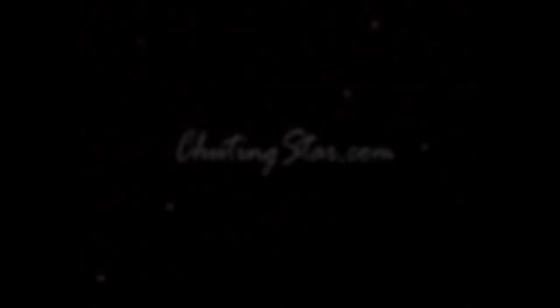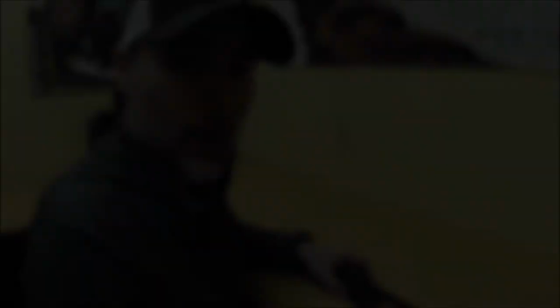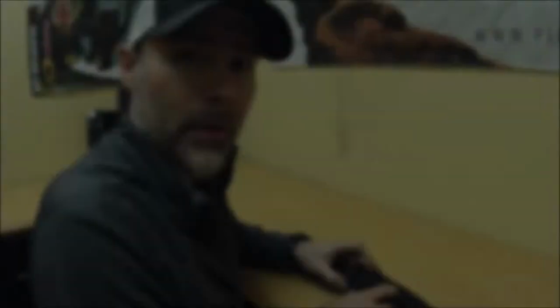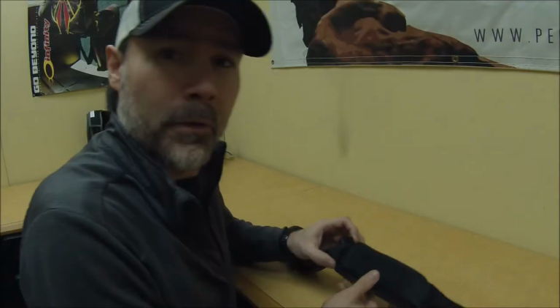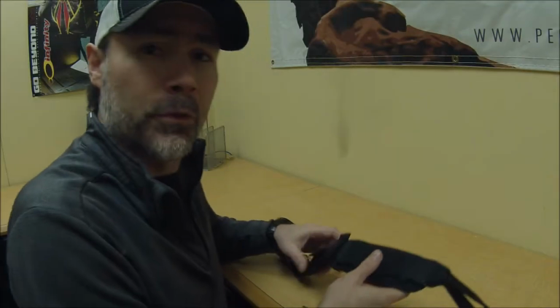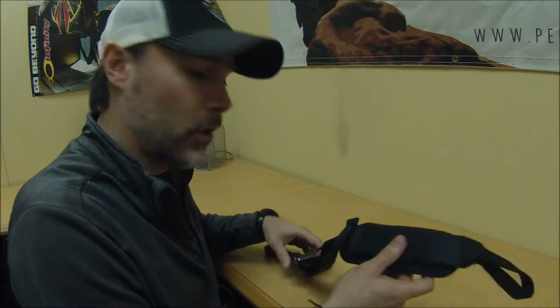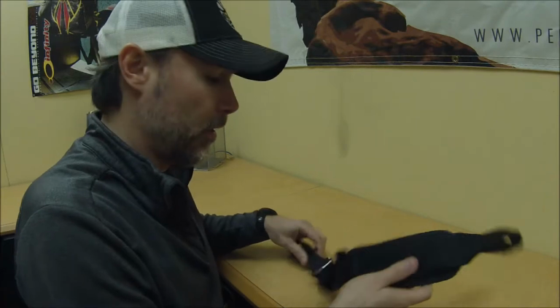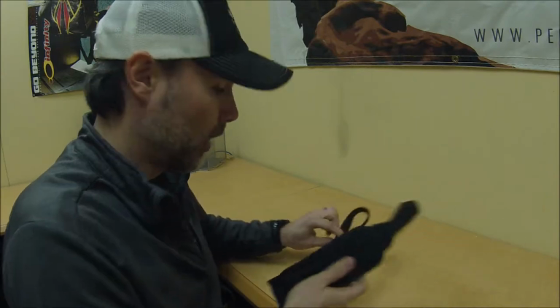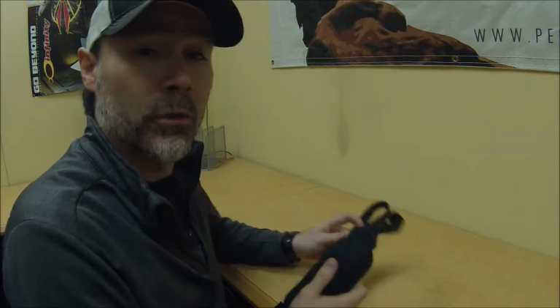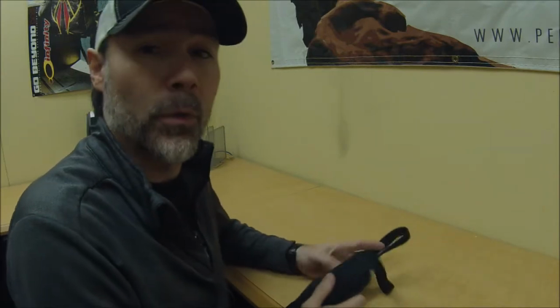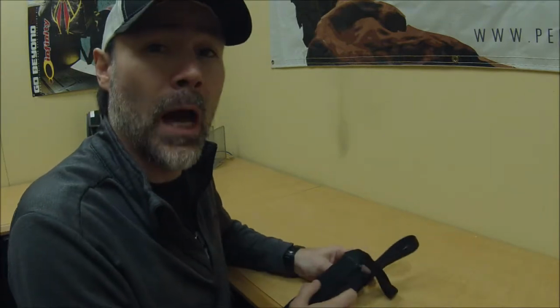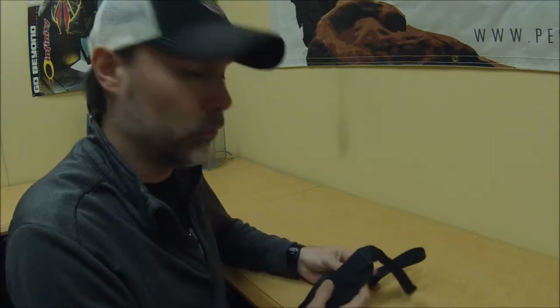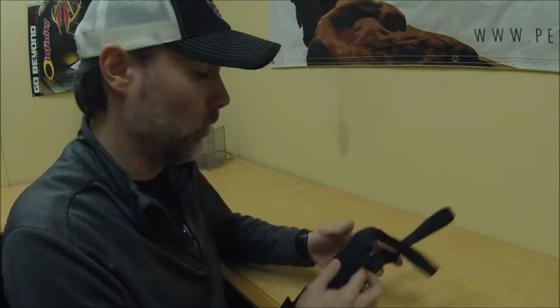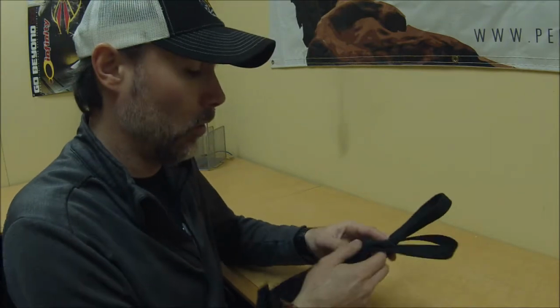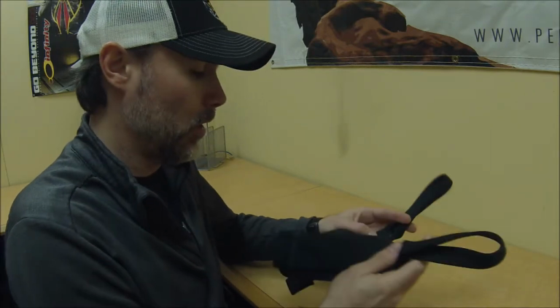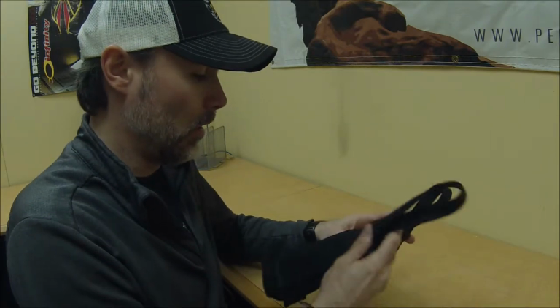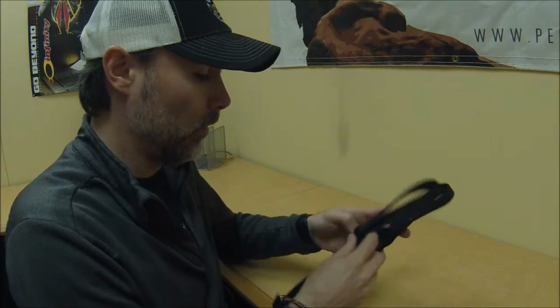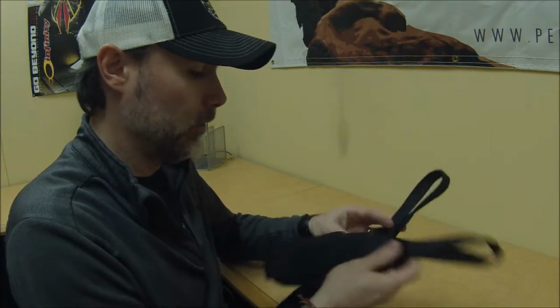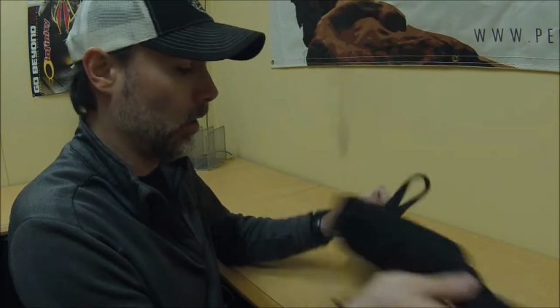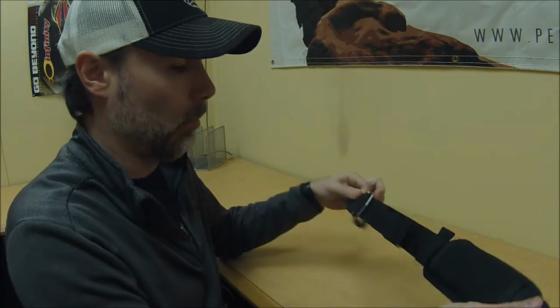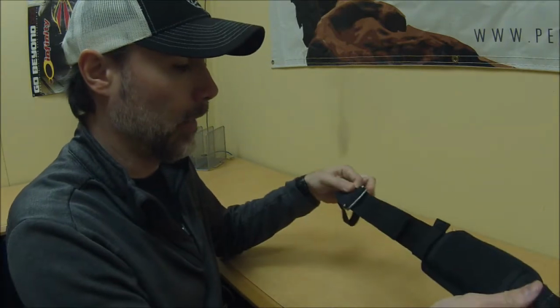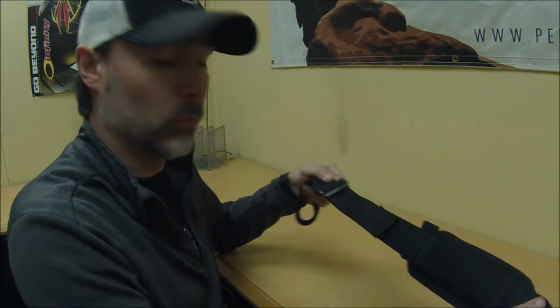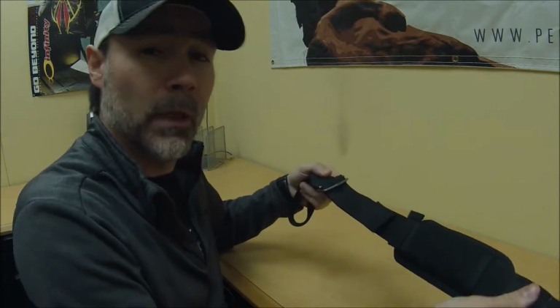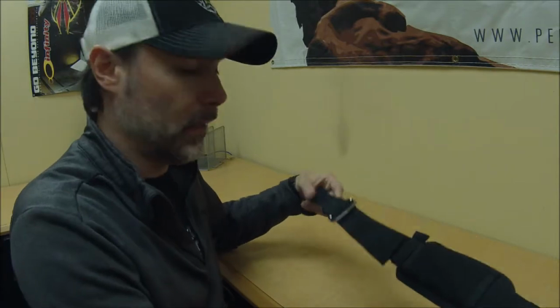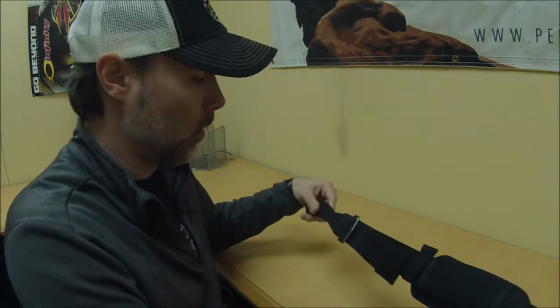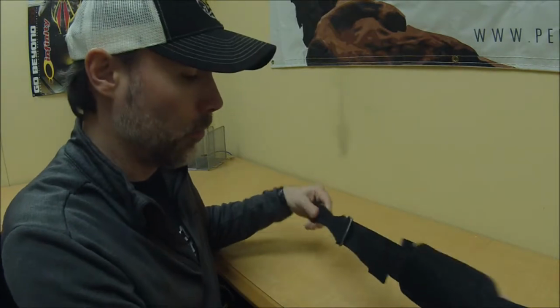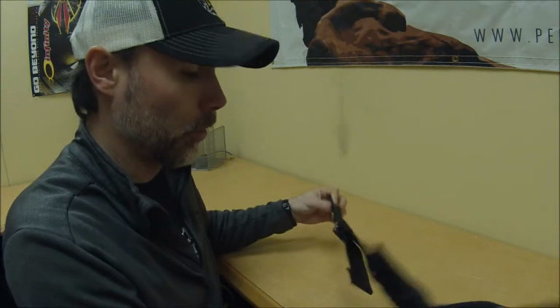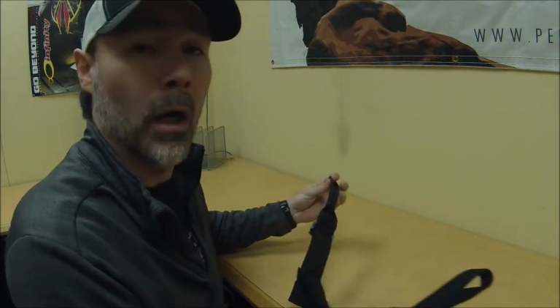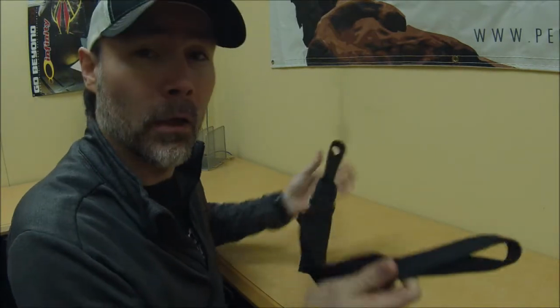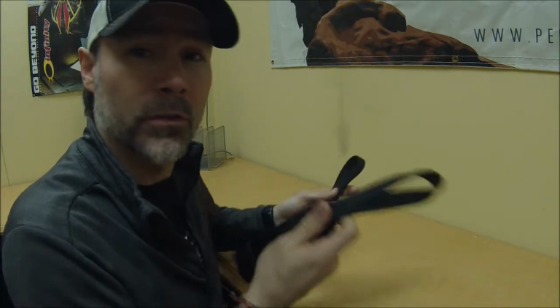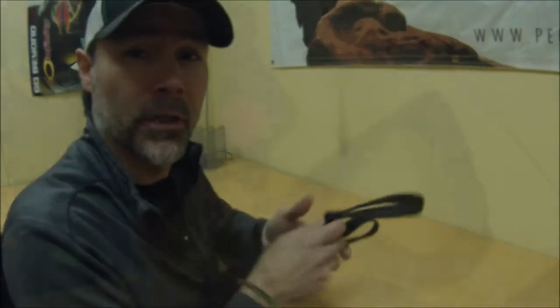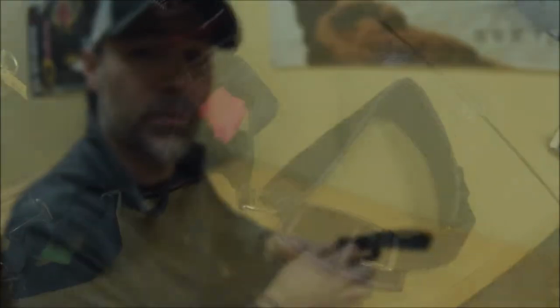Hi guys, Henry with Shooting Star here. Today I'm going to show you how to install the Voliant Bellyband — the Supers Bellyband — on your harness and container system.